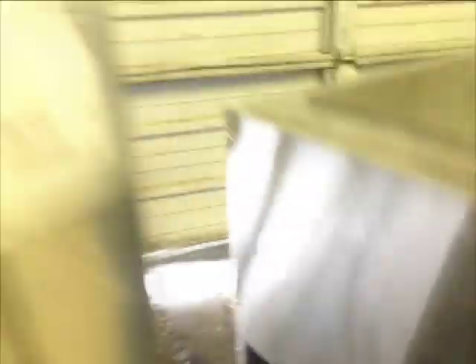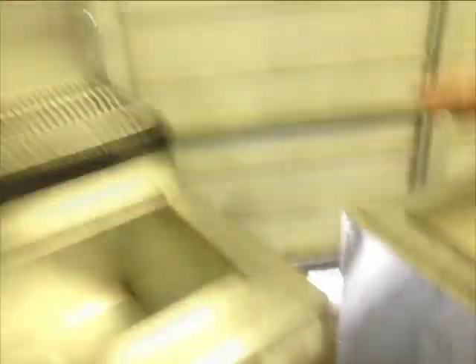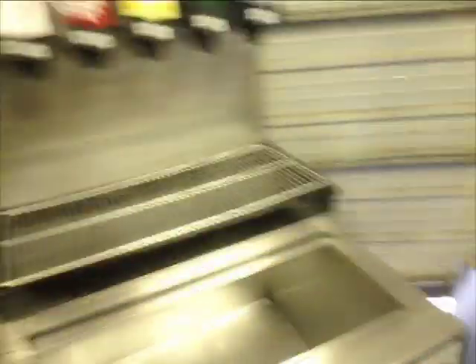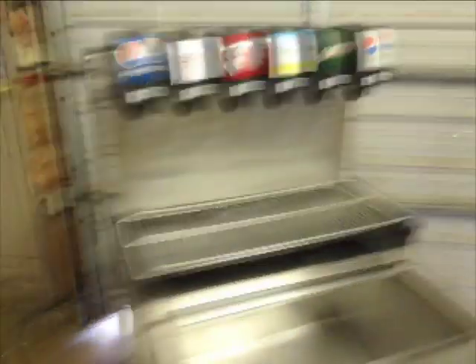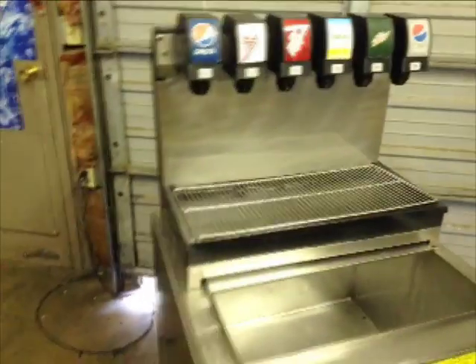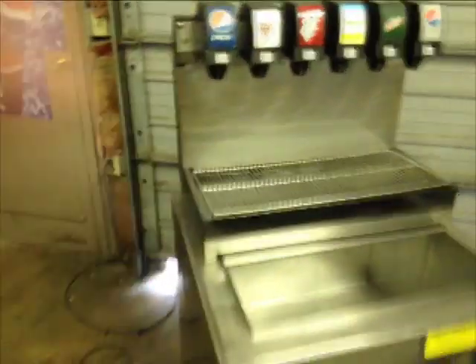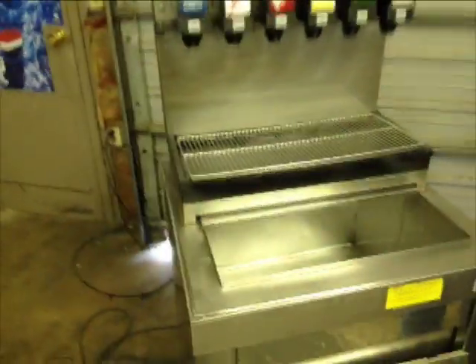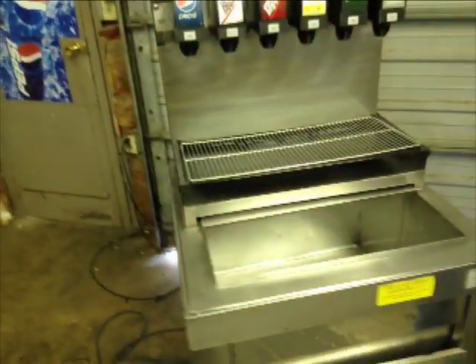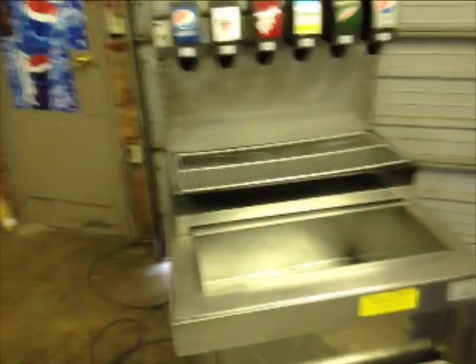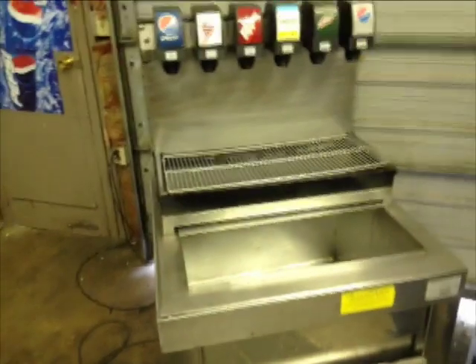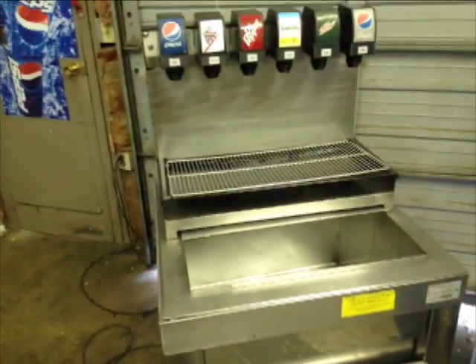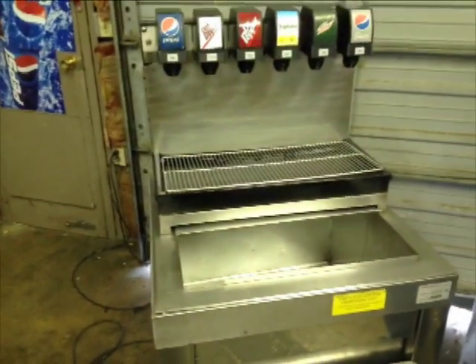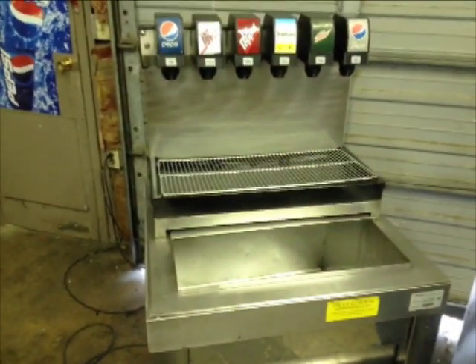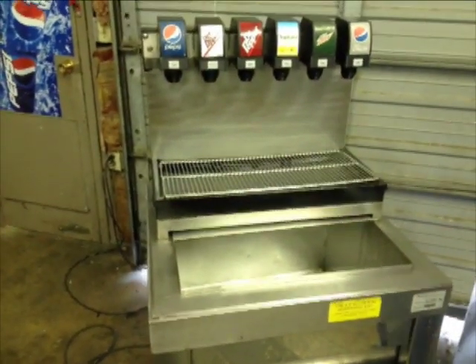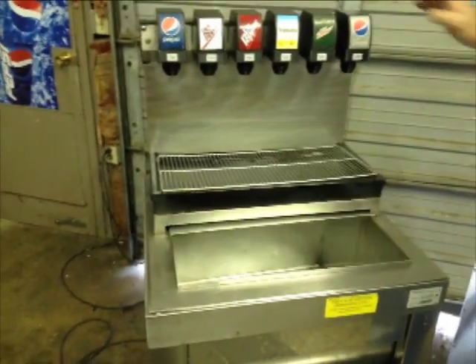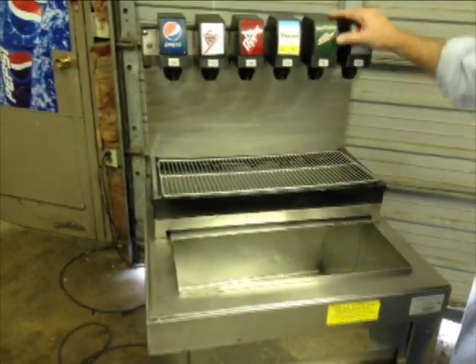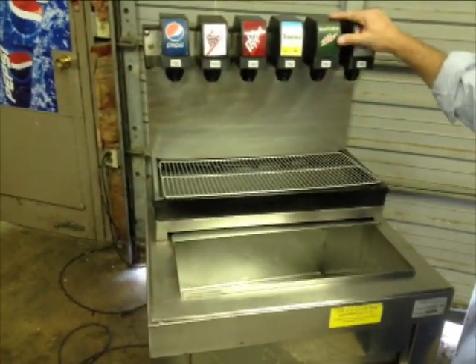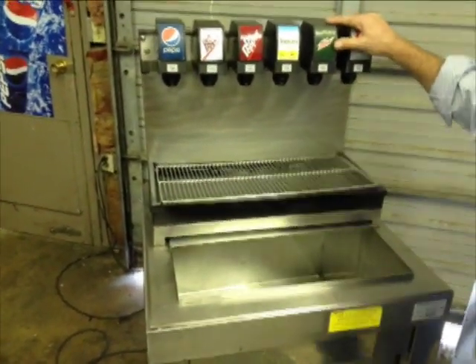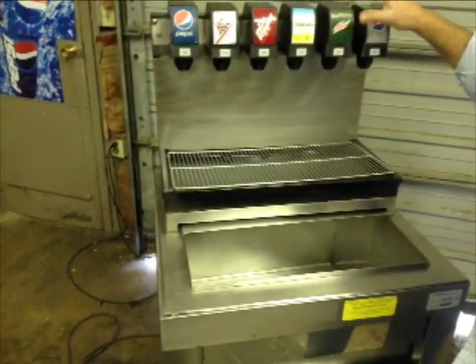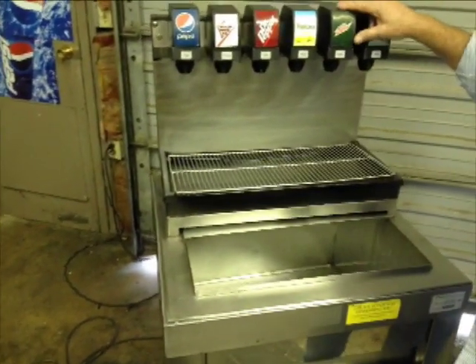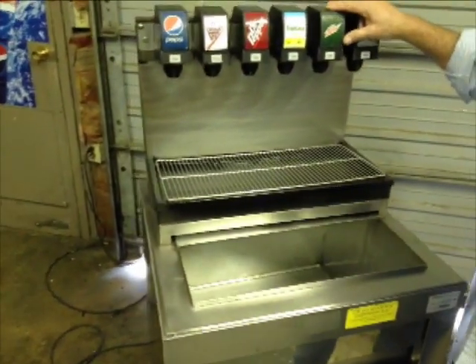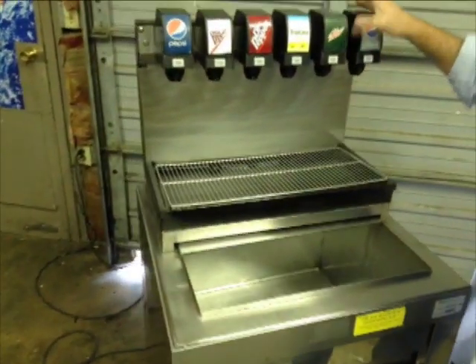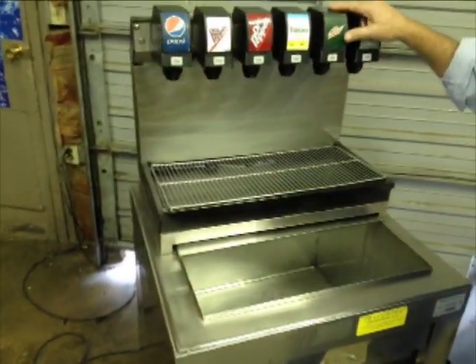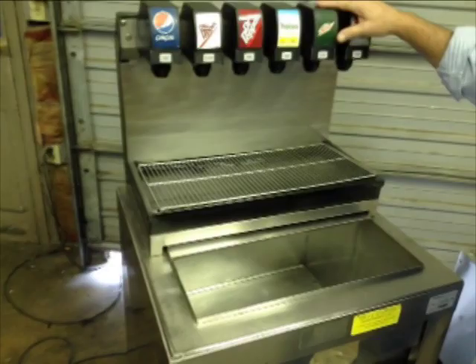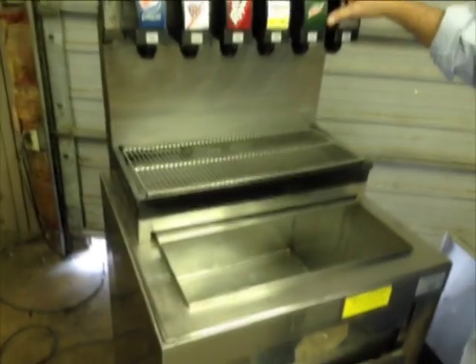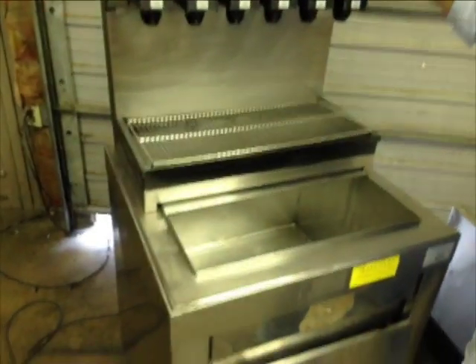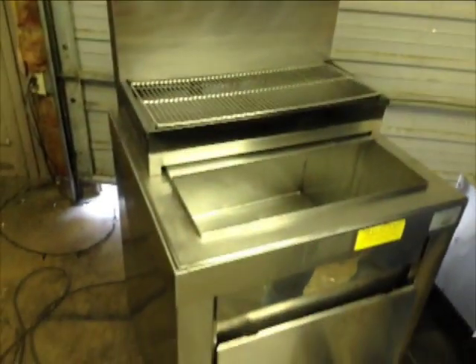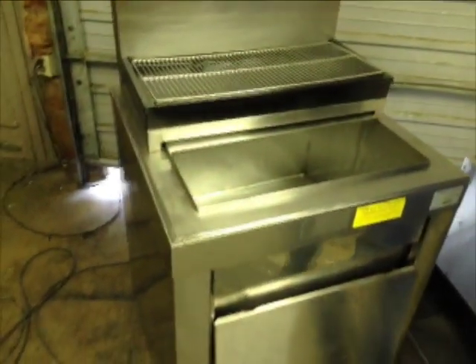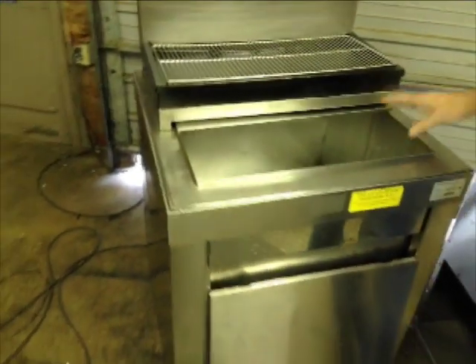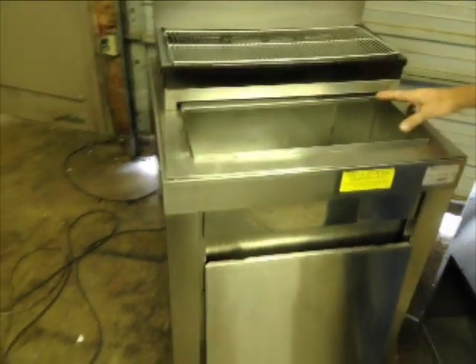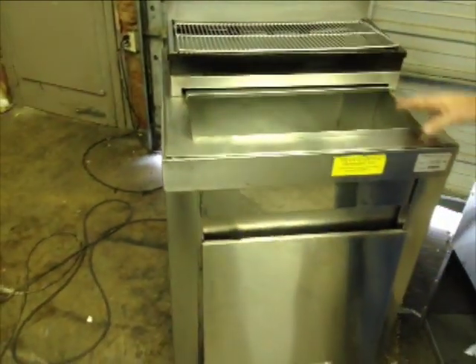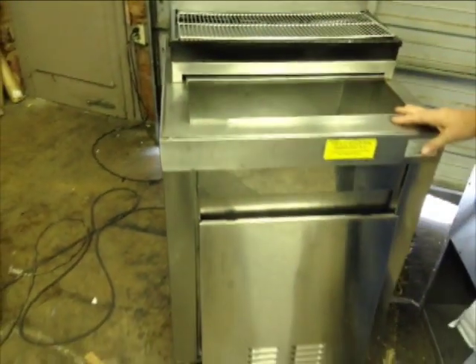The model to the left with the tower comes in a variety of sizes — five valve, six valve, eight valve, and ten valve — for high-volume or large applications.